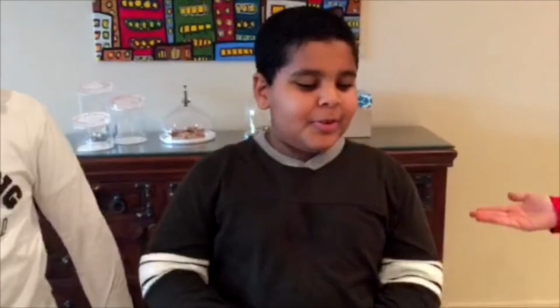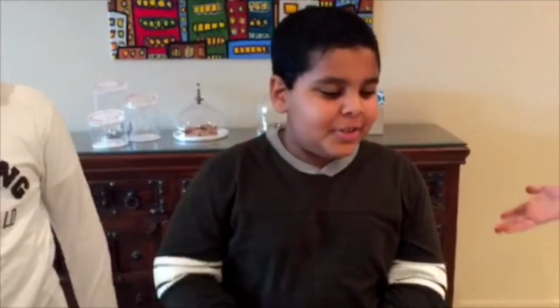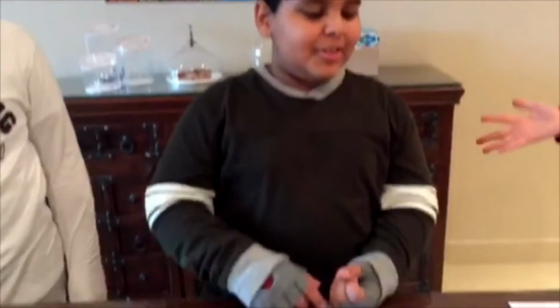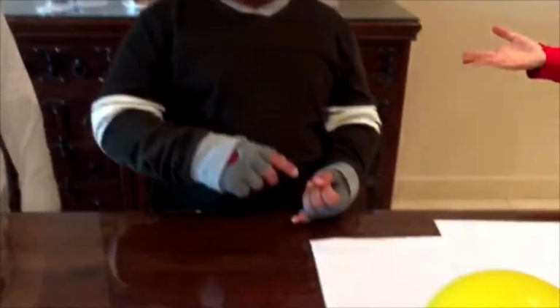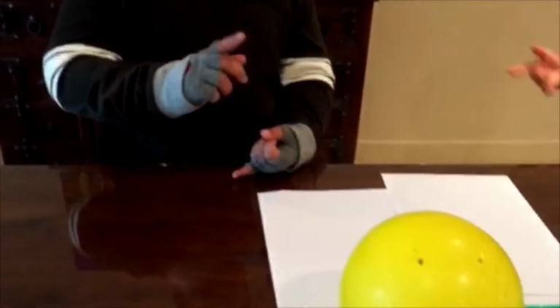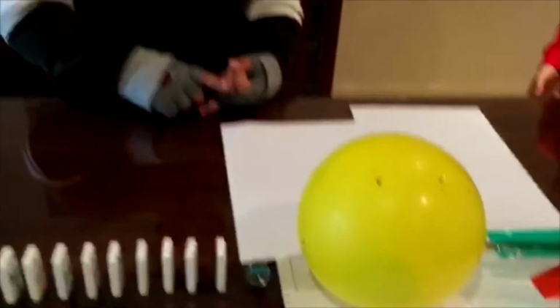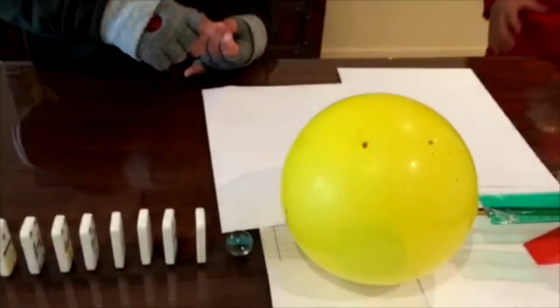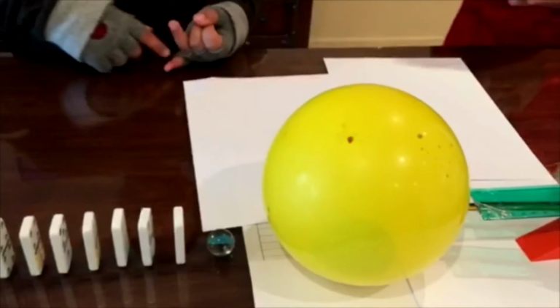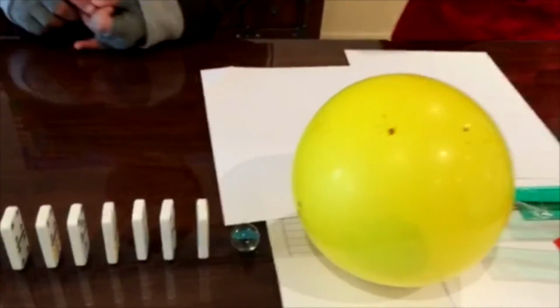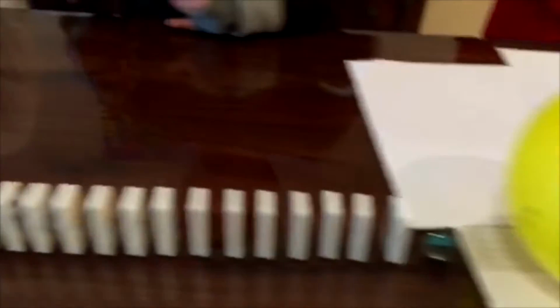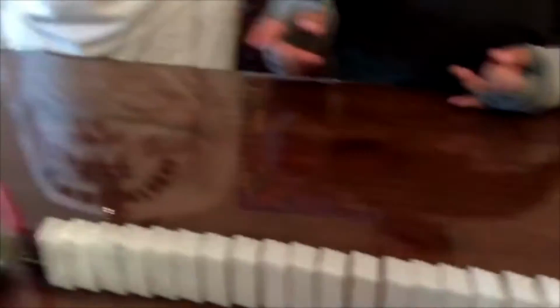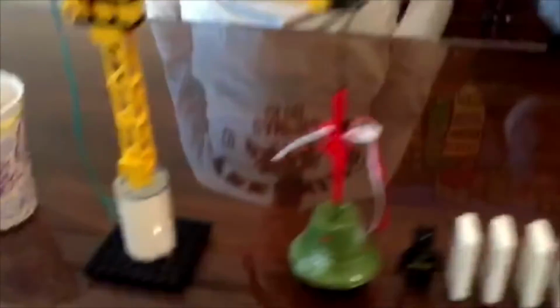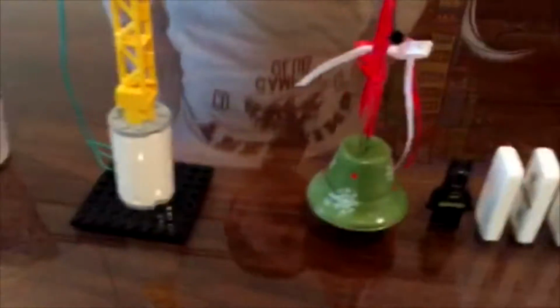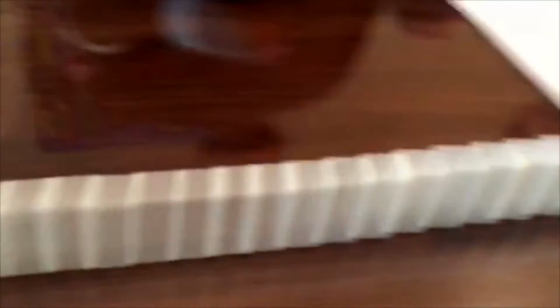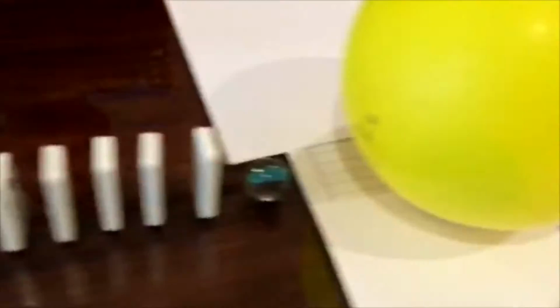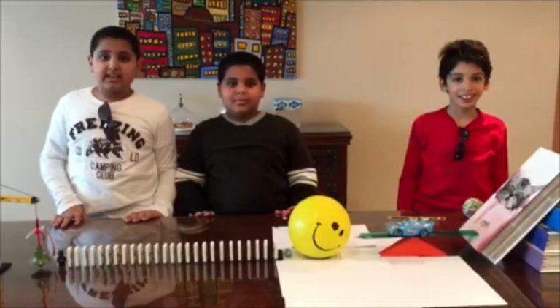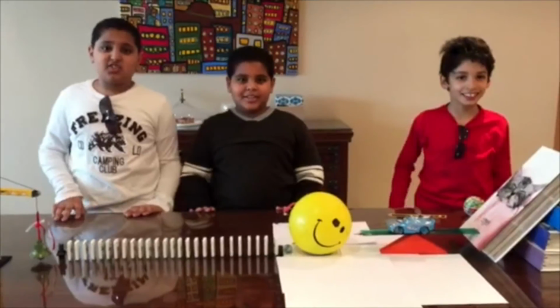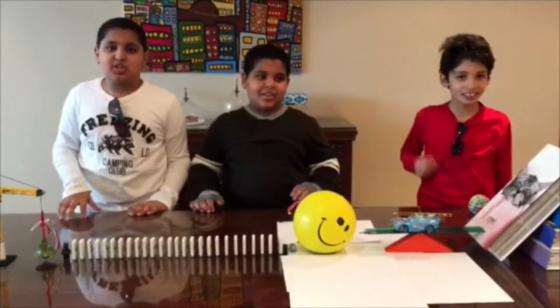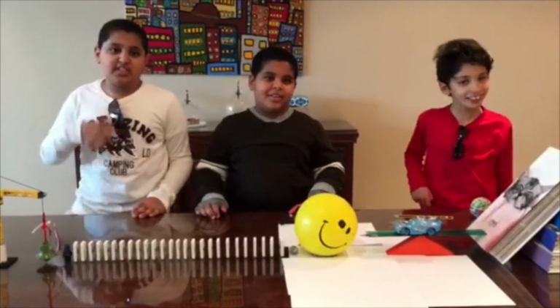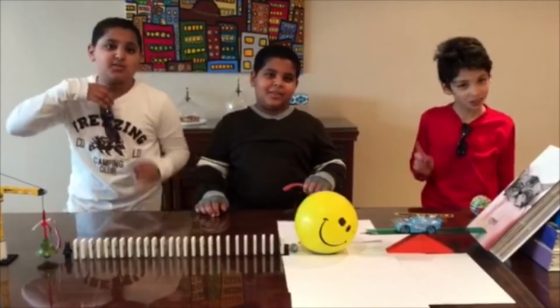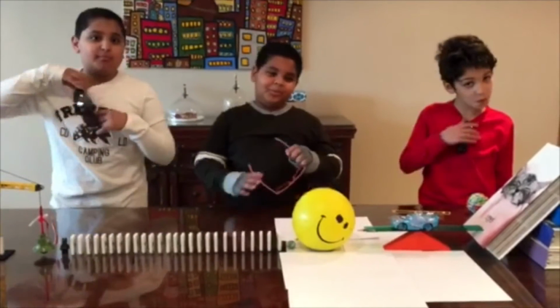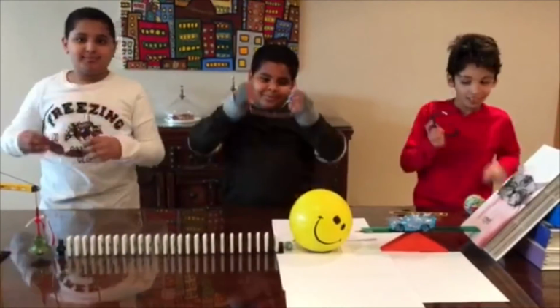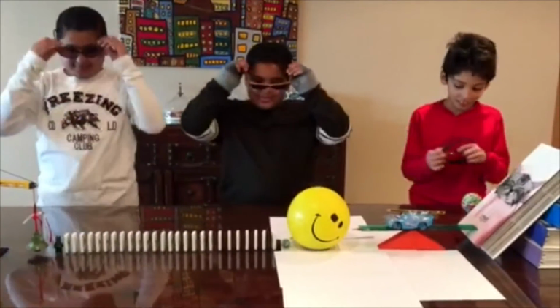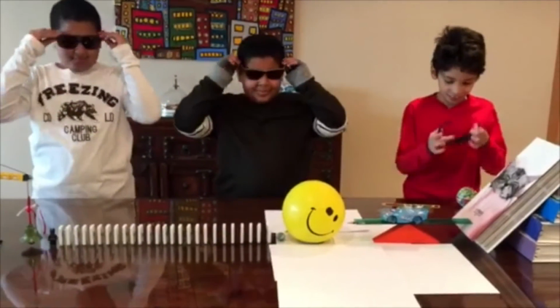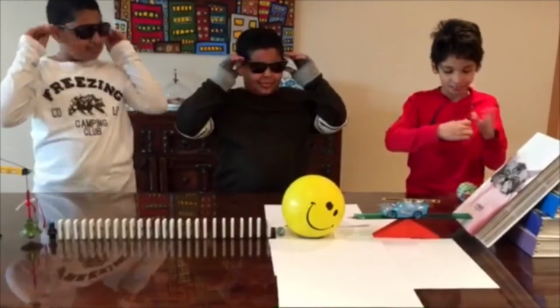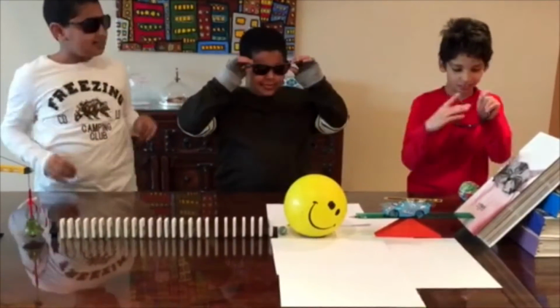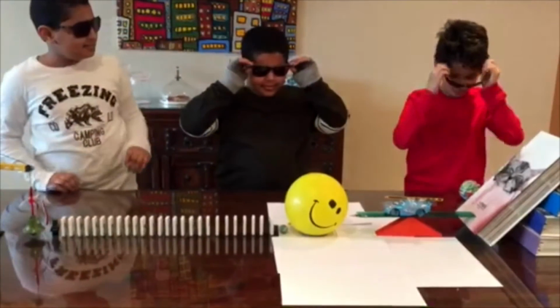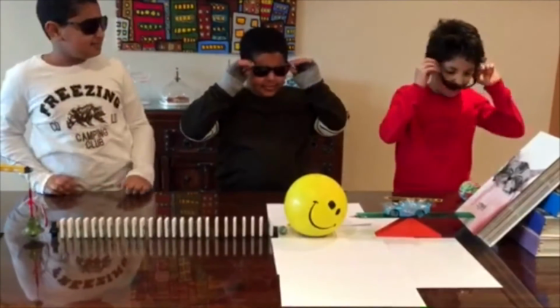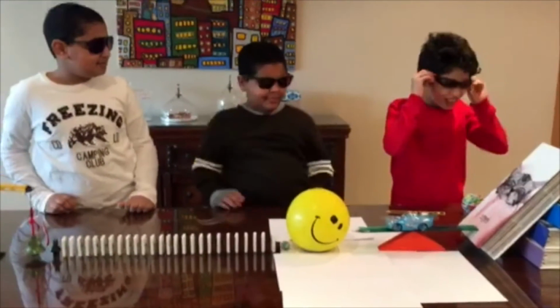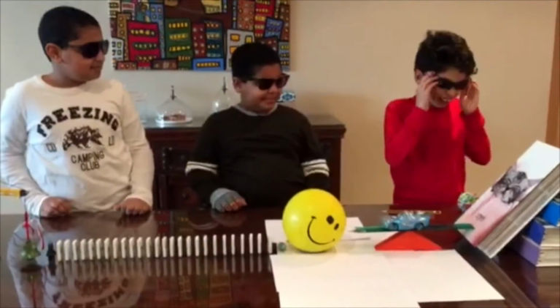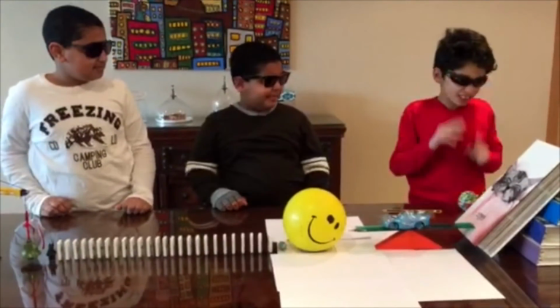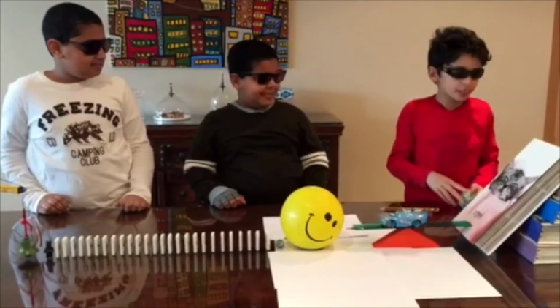What we're going to do is pop a balloon, ring a bell, and change color. Kids, don't try this at home. Allow us to demonstrate.